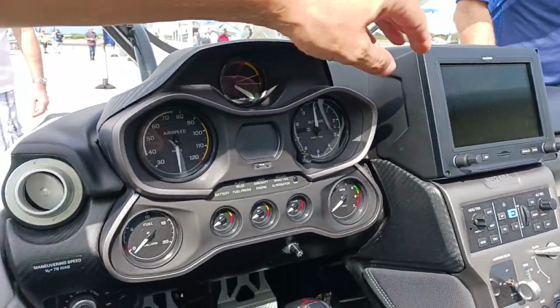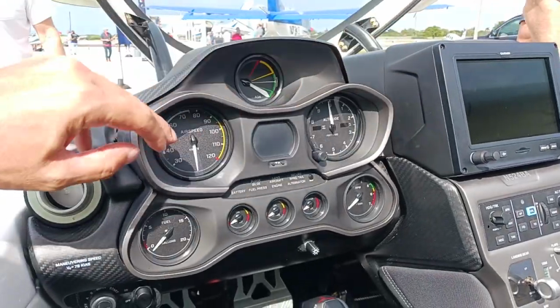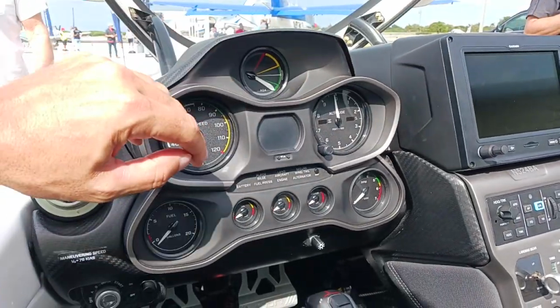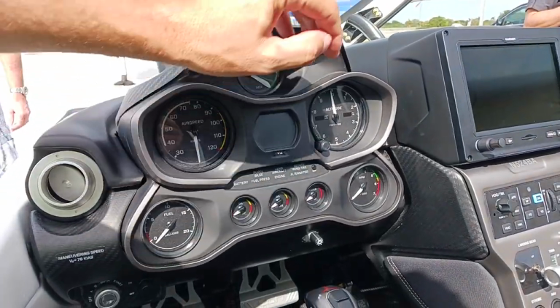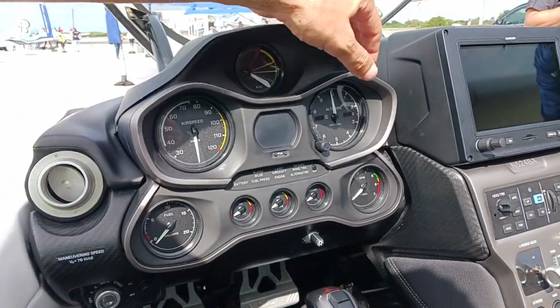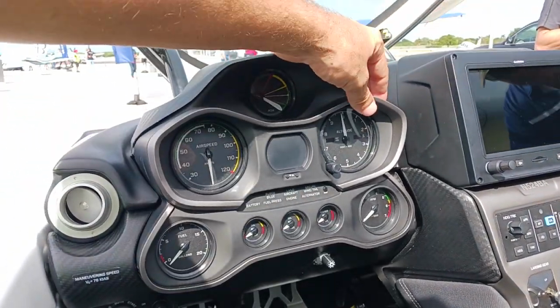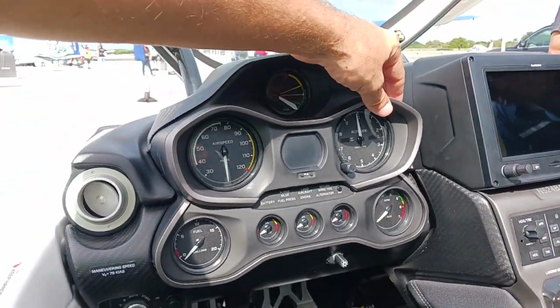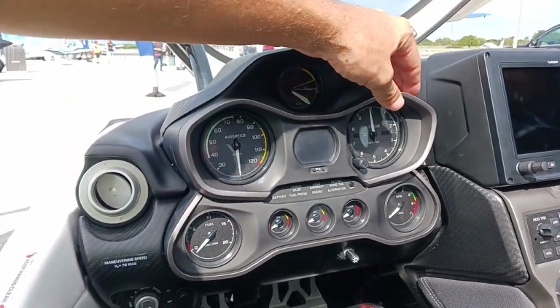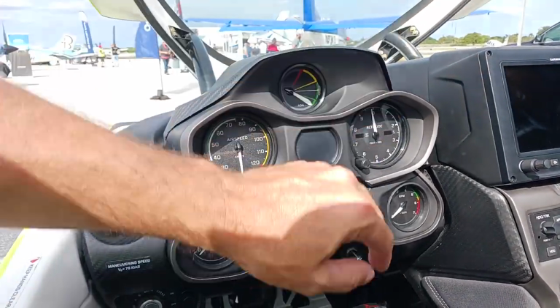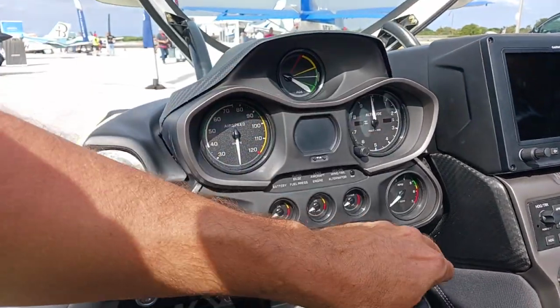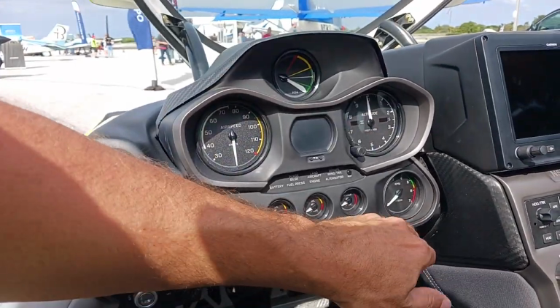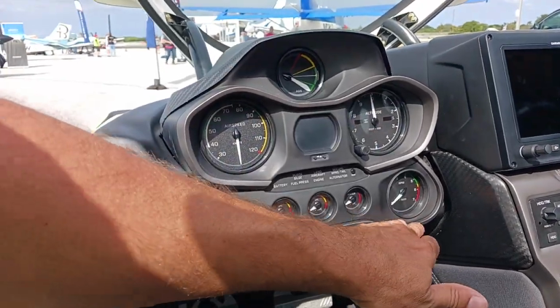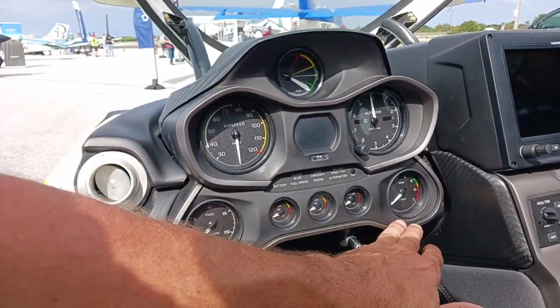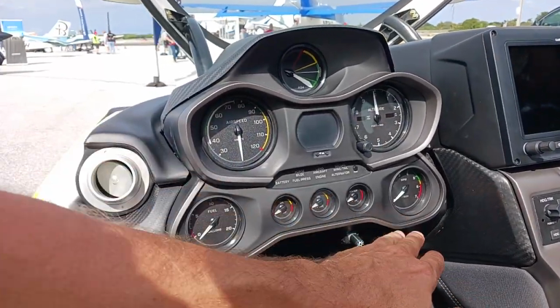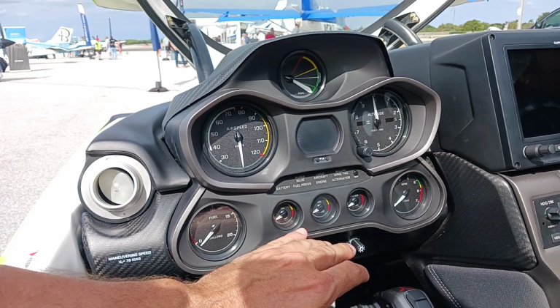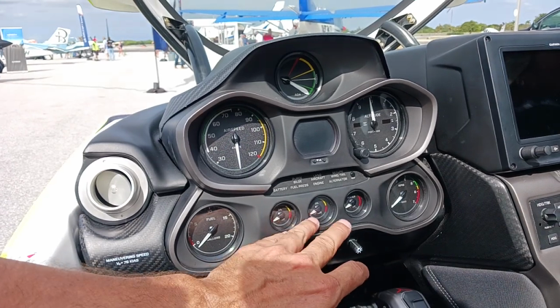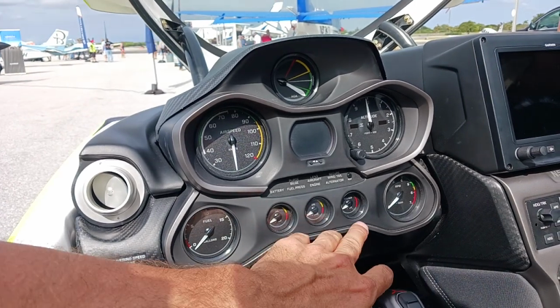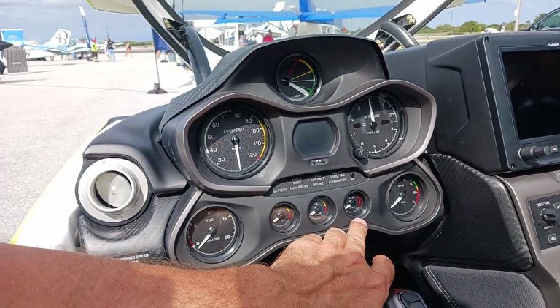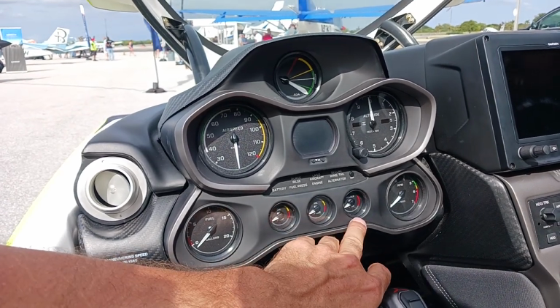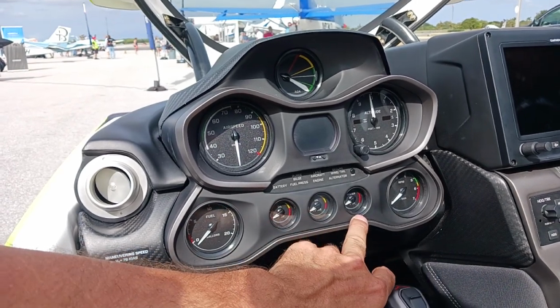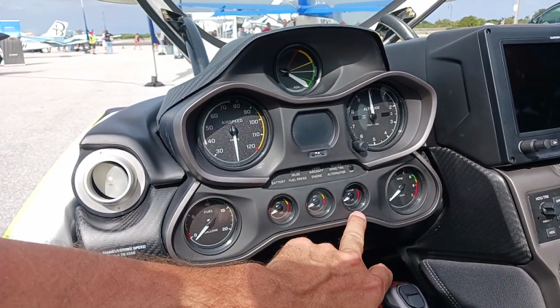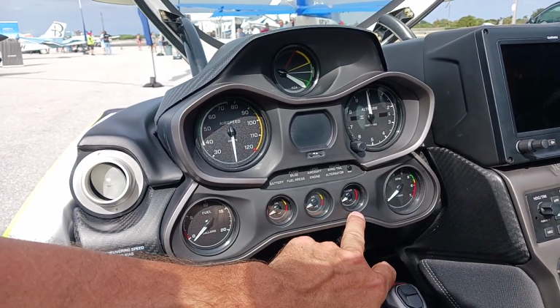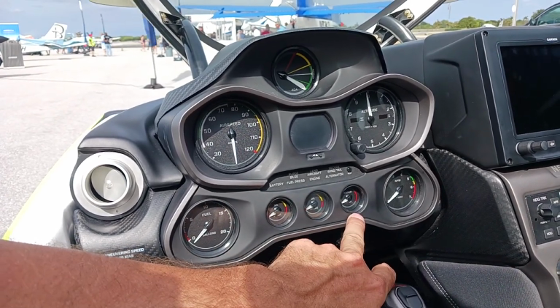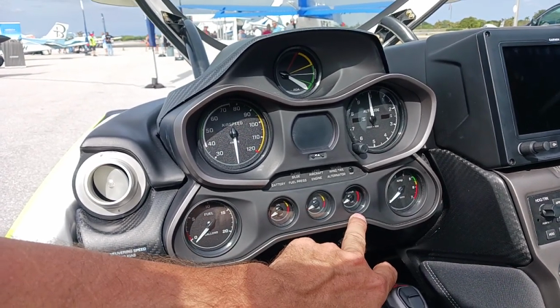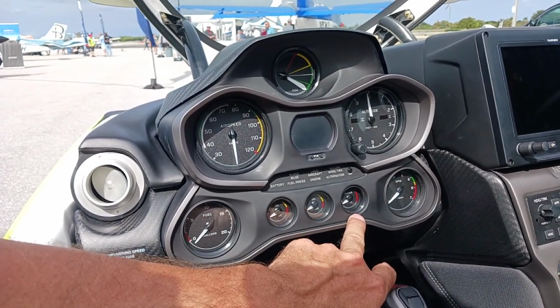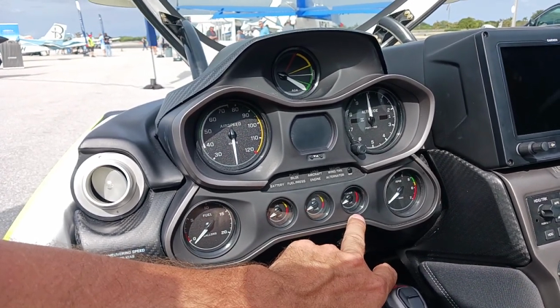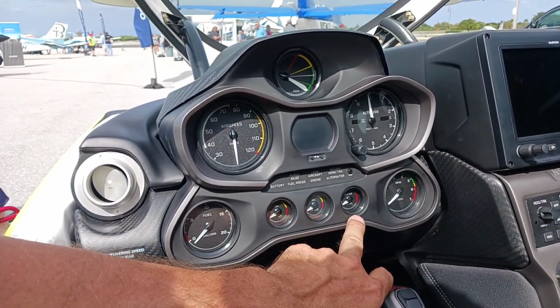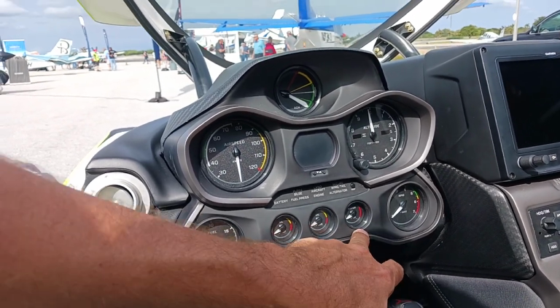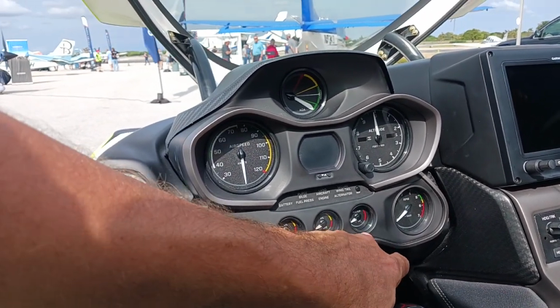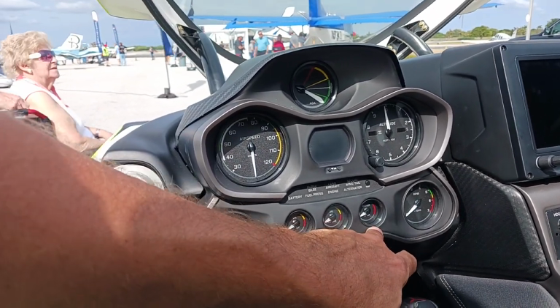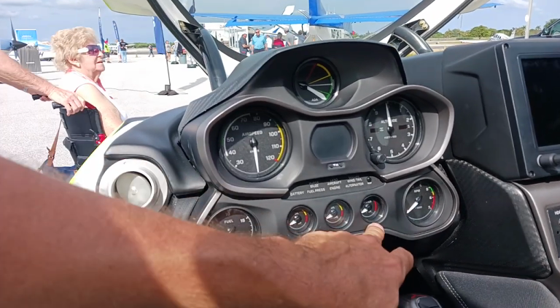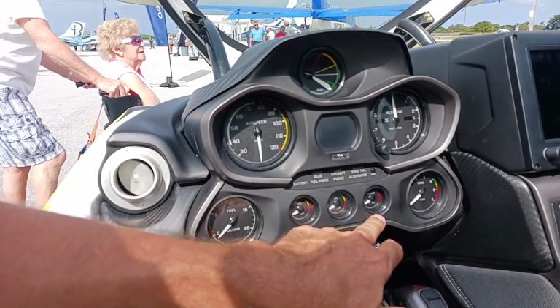Airspeed indicator, altitude indicator, tachometer, oil pressures. It's a liquid cooled engine in the Rotax.